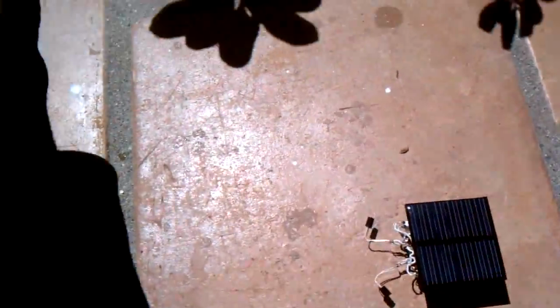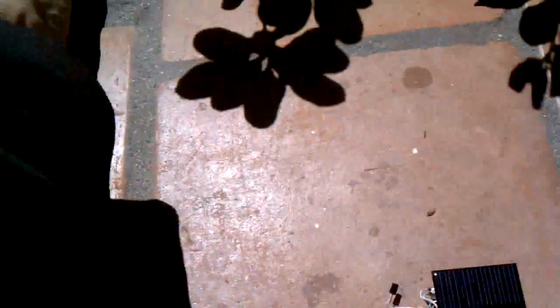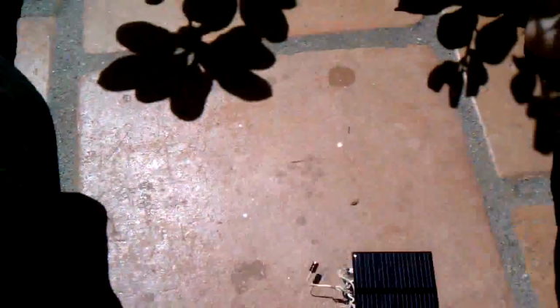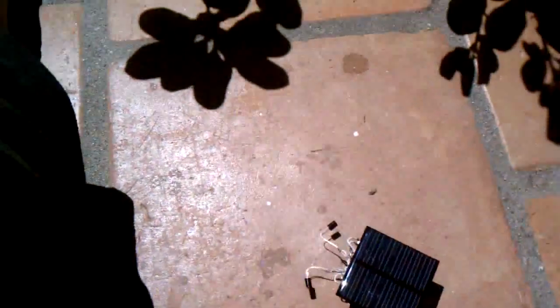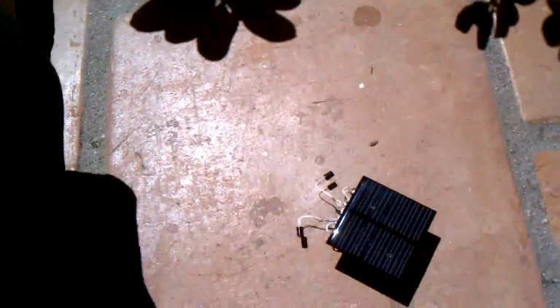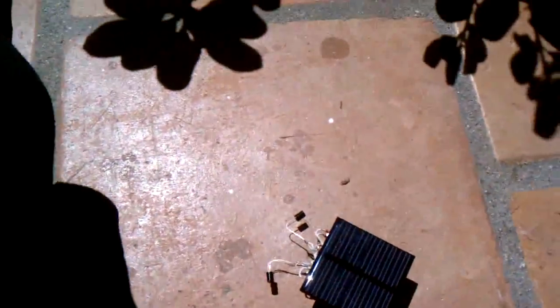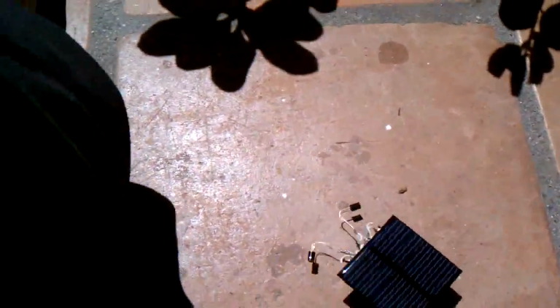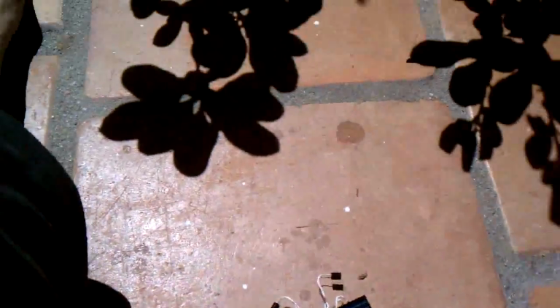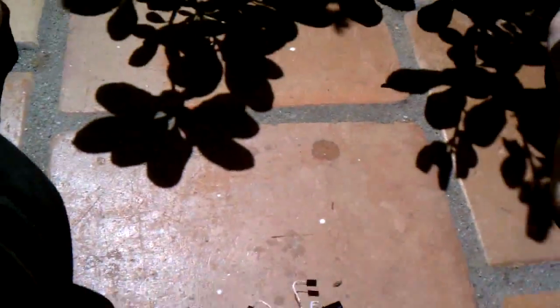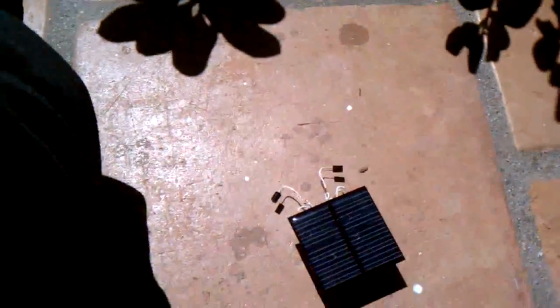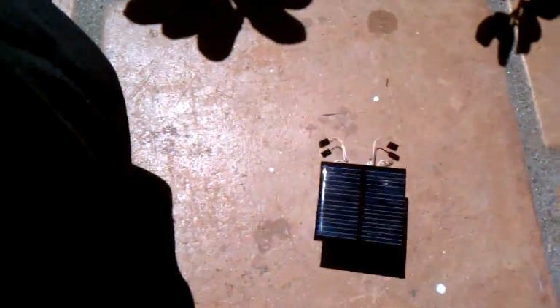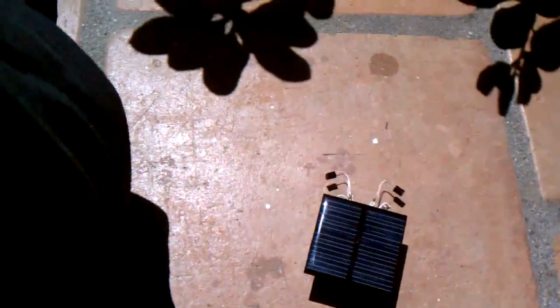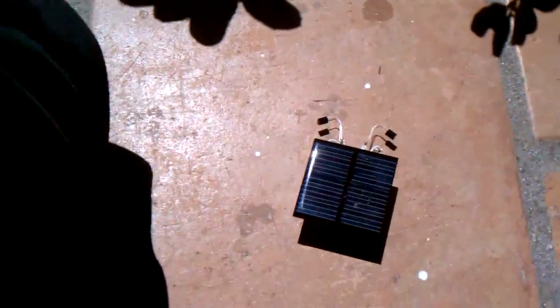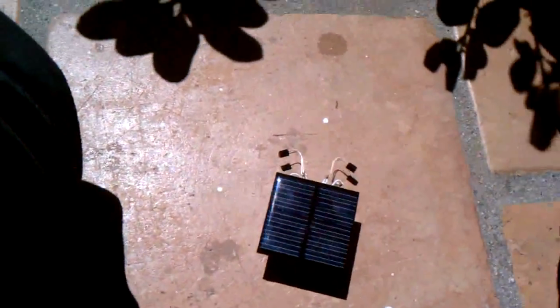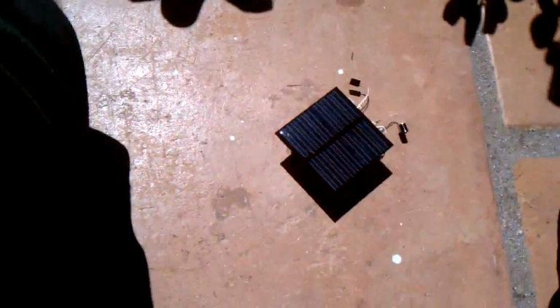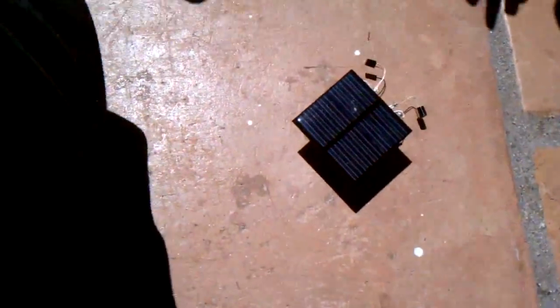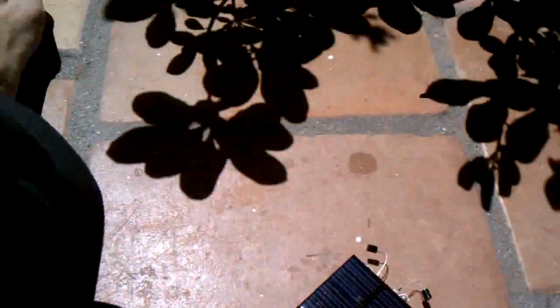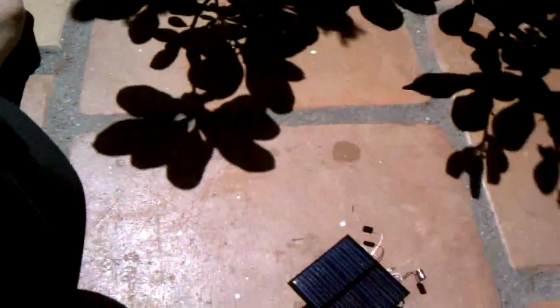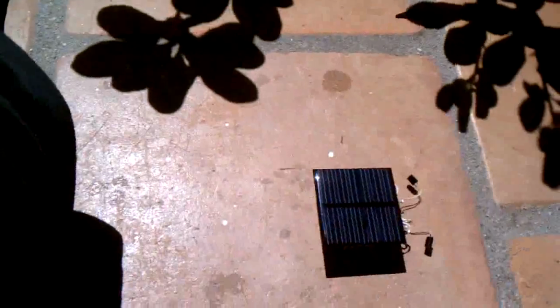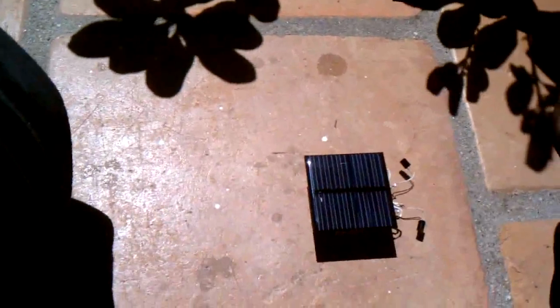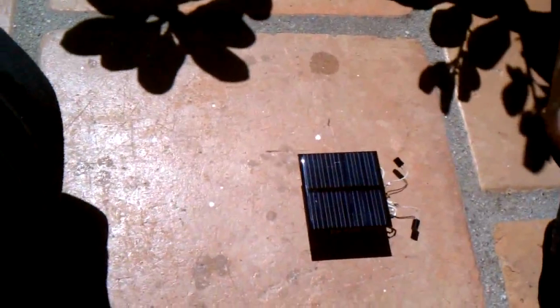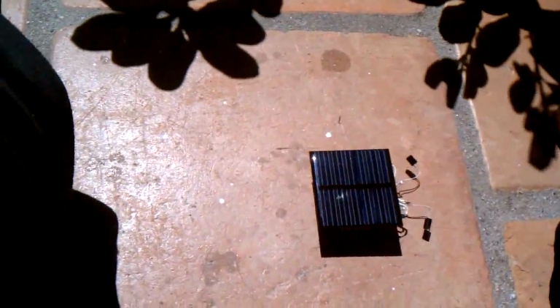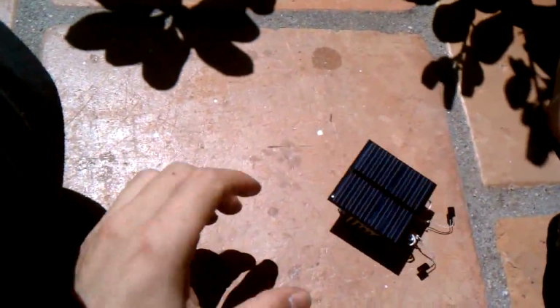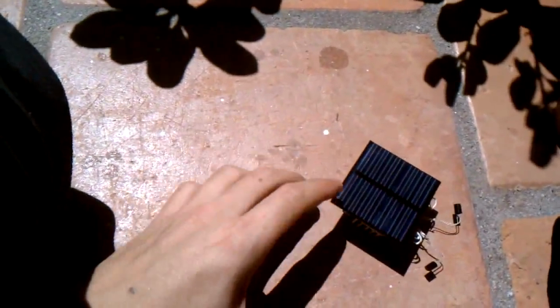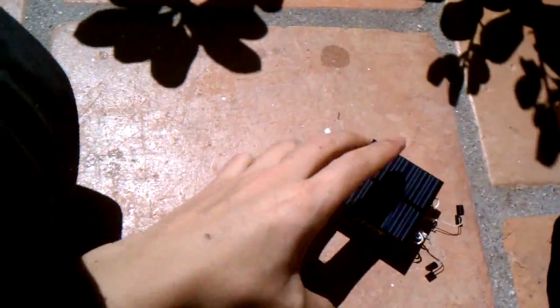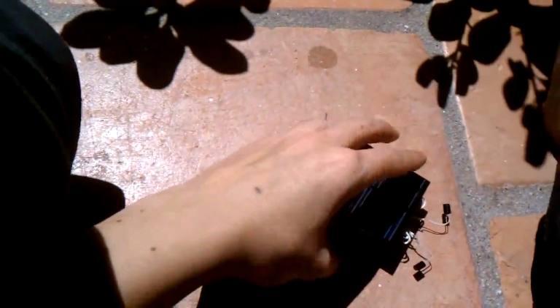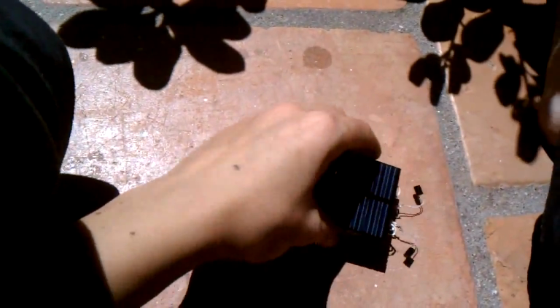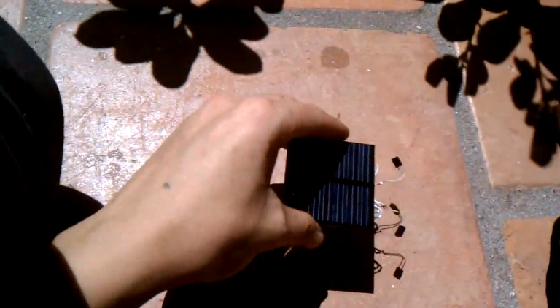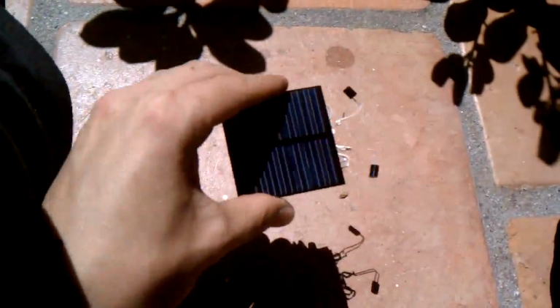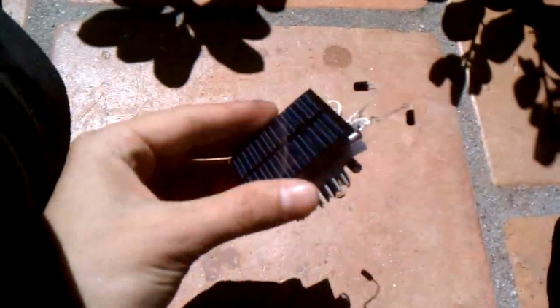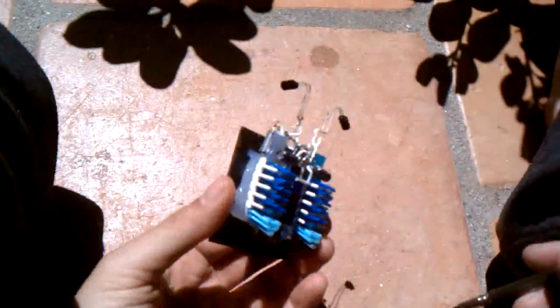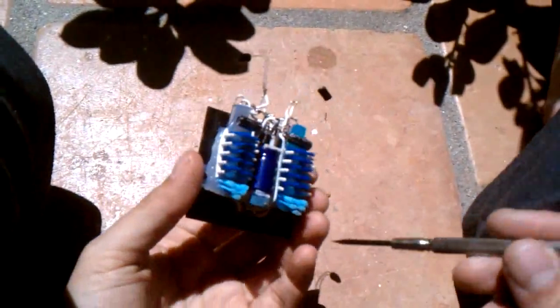What's a test video without a little failure, huh? A little troubleshooting? Why not? I've got a camera here.